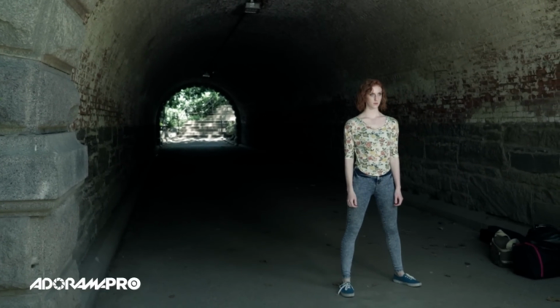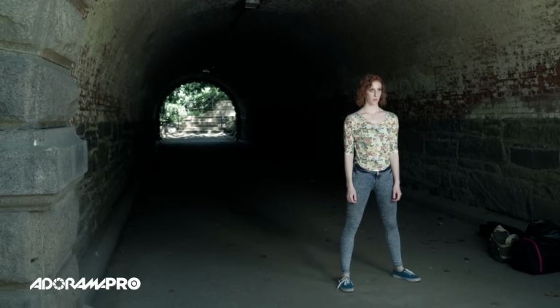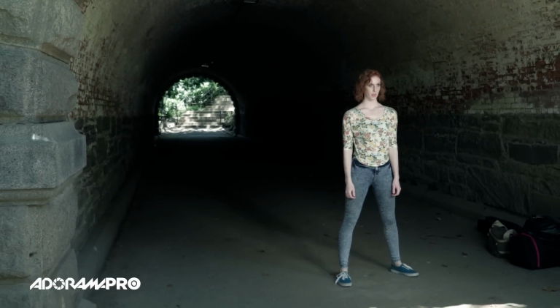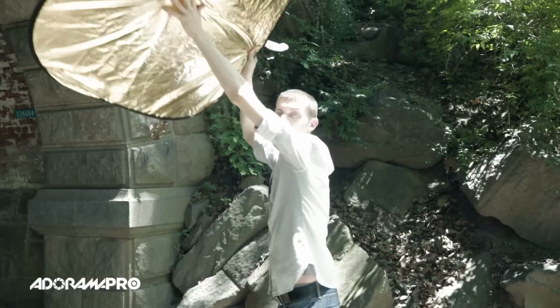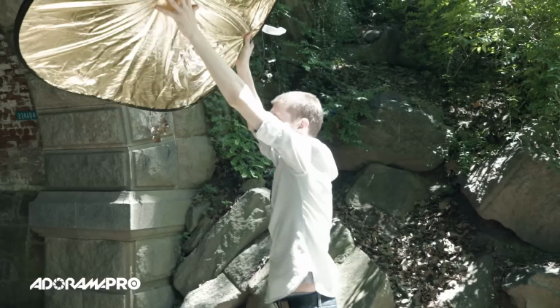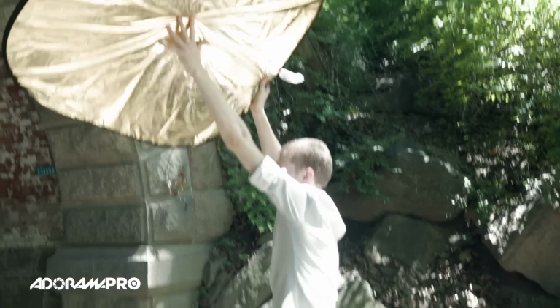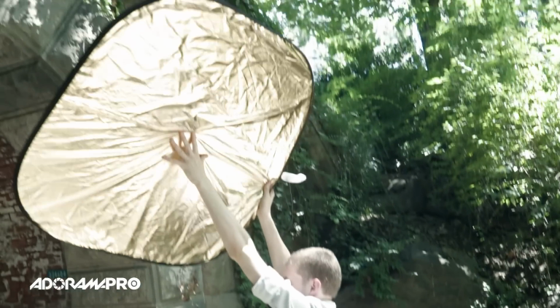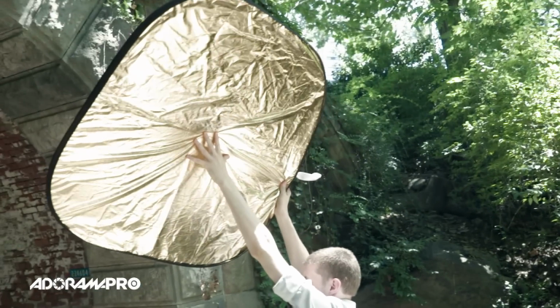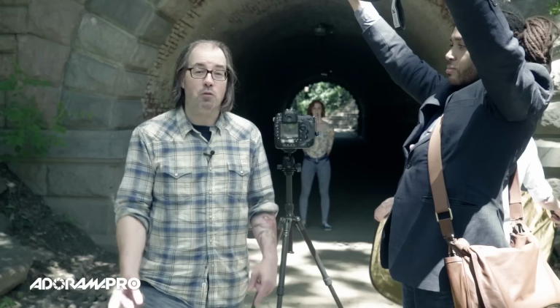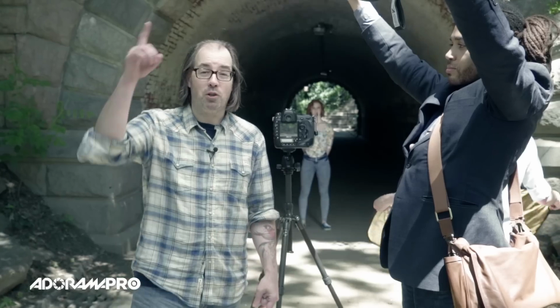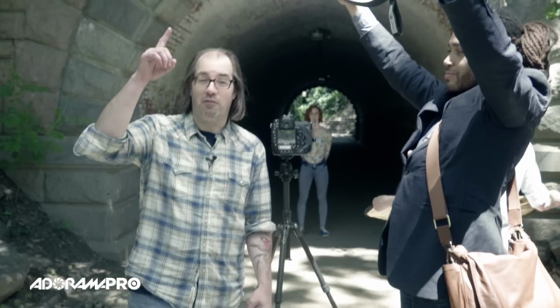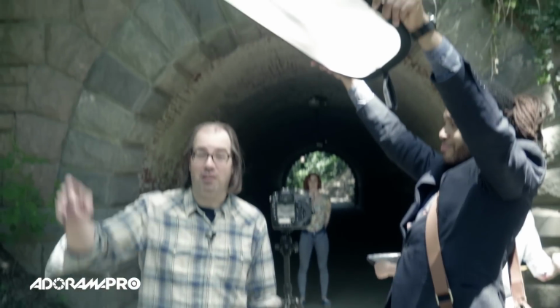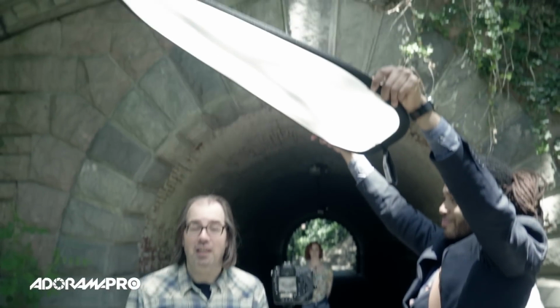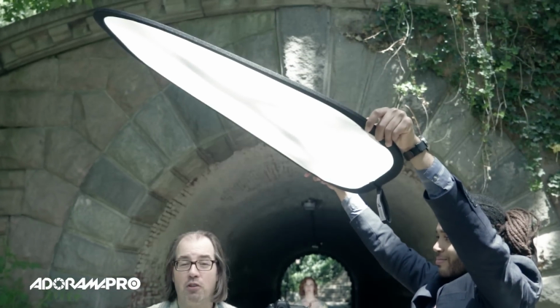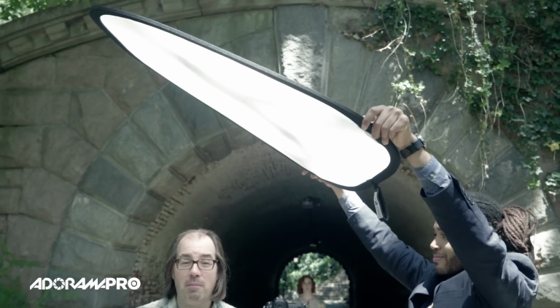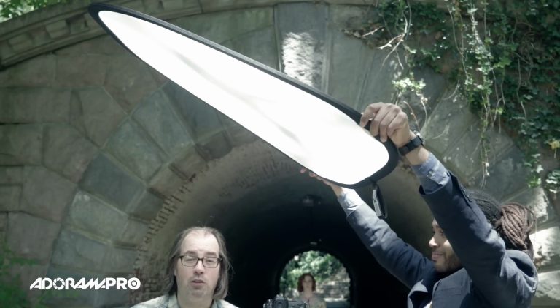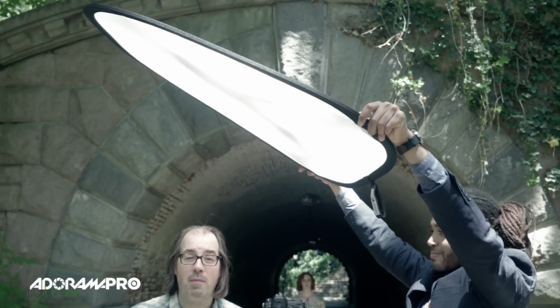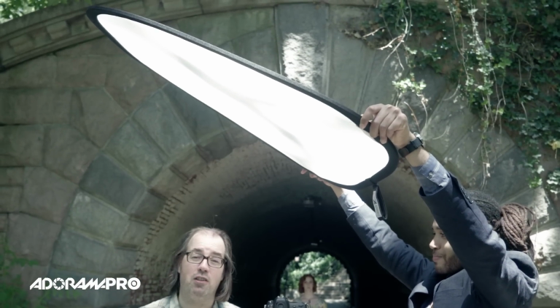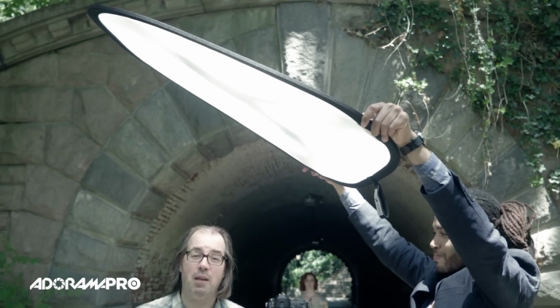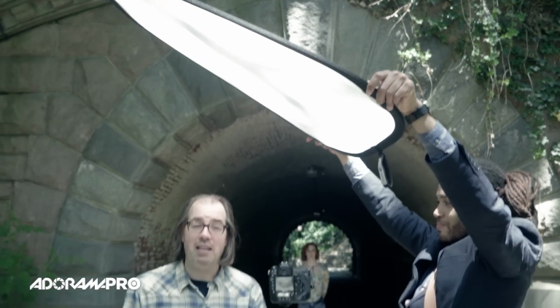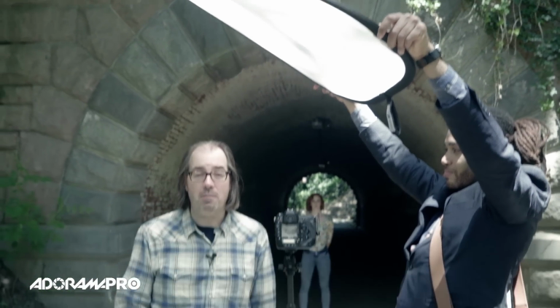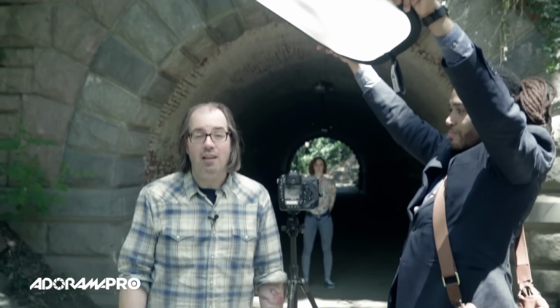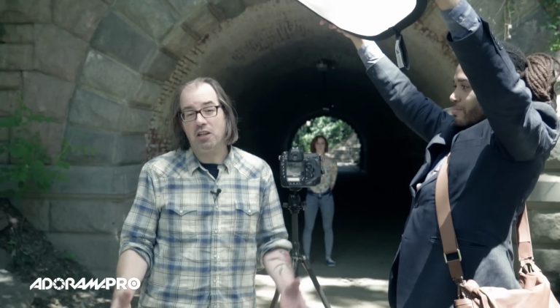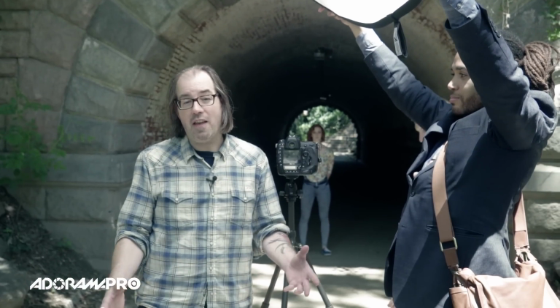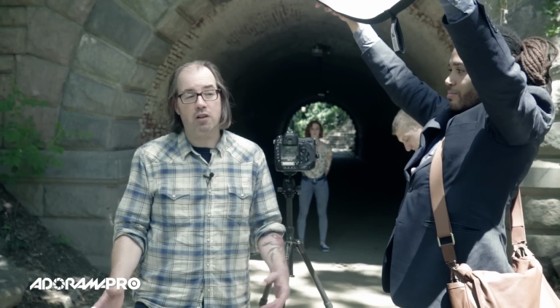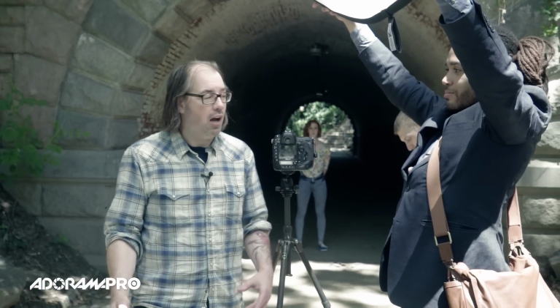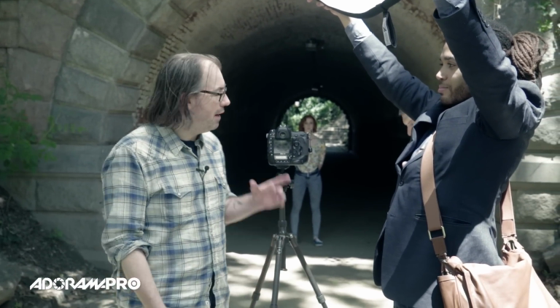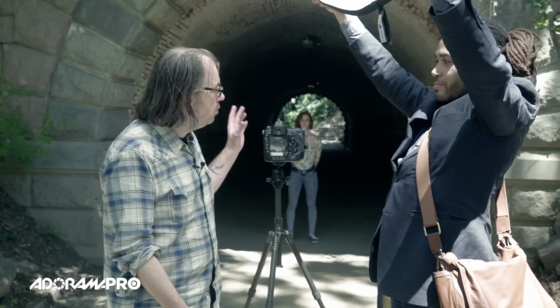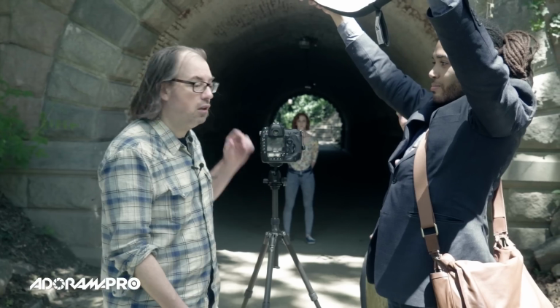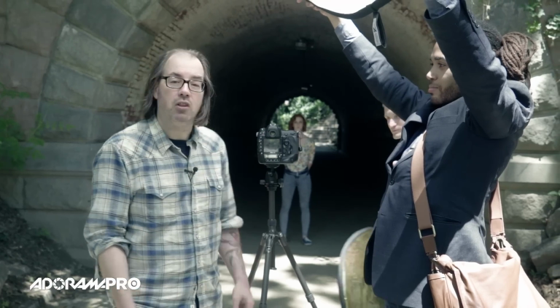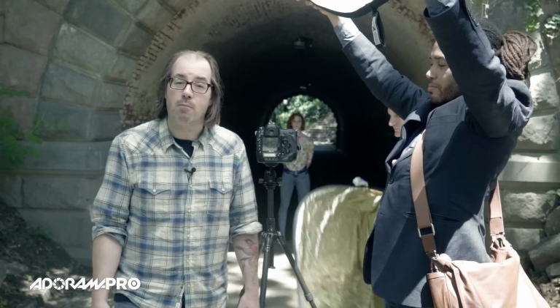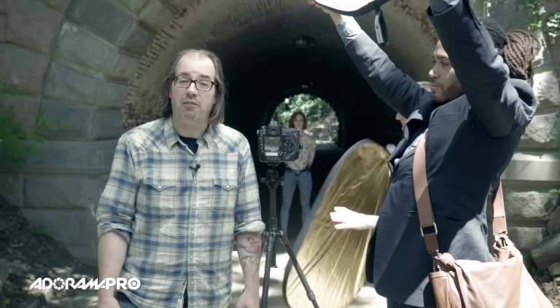I'm using a Westcott 6-in-1 in this particular setup, and I'm using one piece over here — Richard's got me in a little scrim action so we can keep the light even on me, as you can see how that works. Dave's going to use the reflector on our model Tiffany.